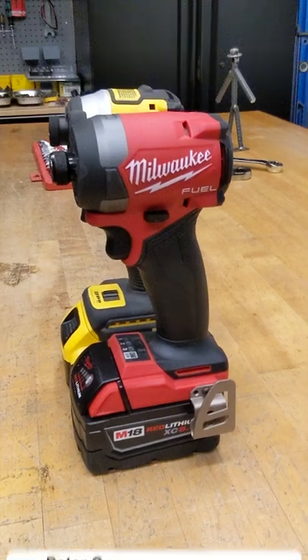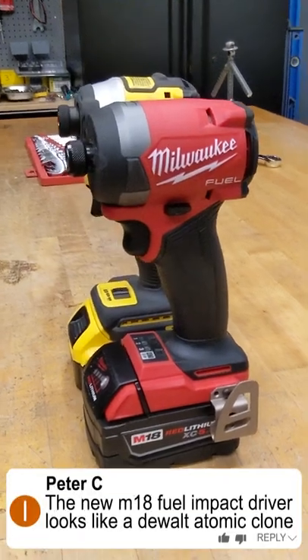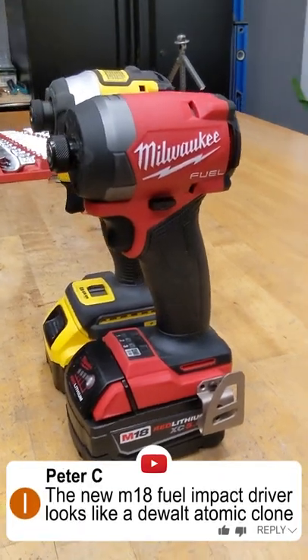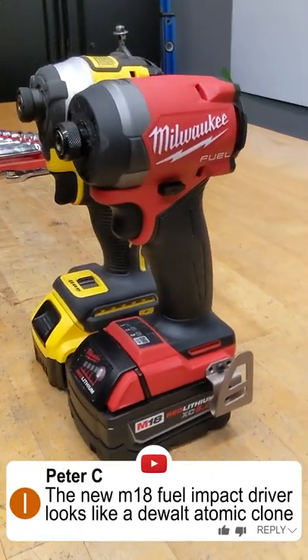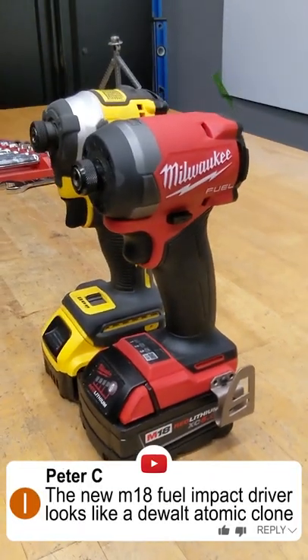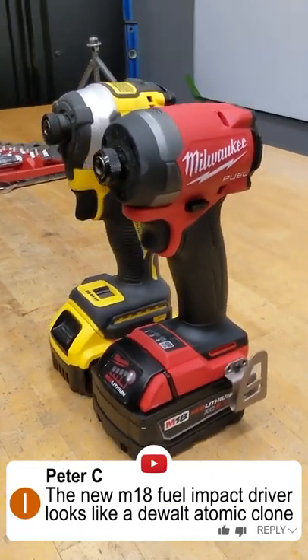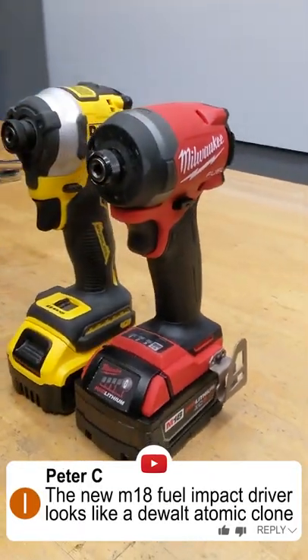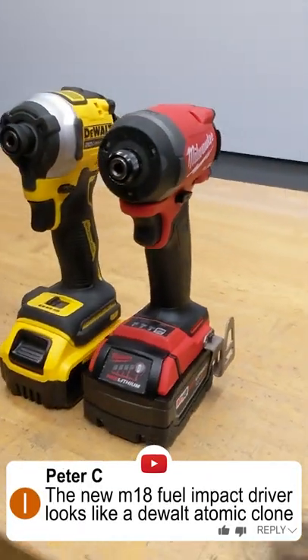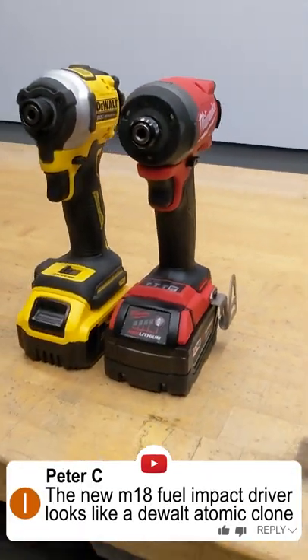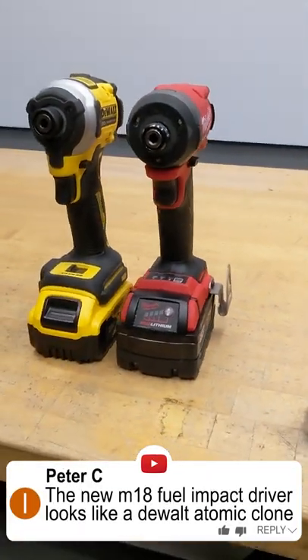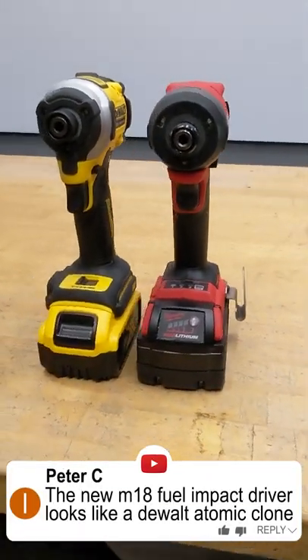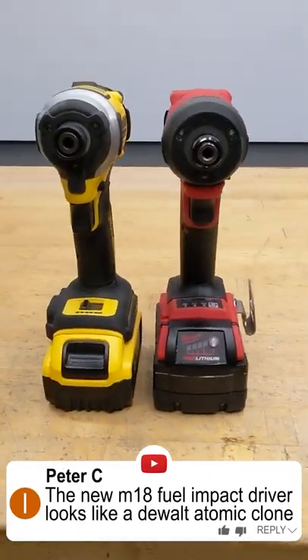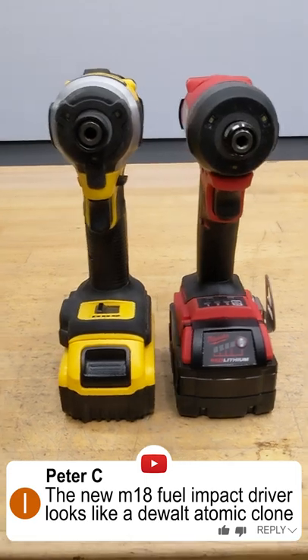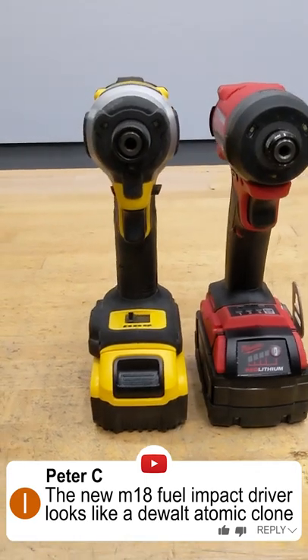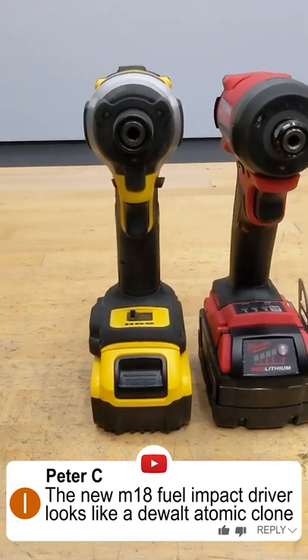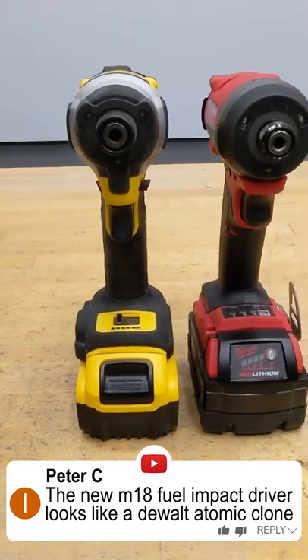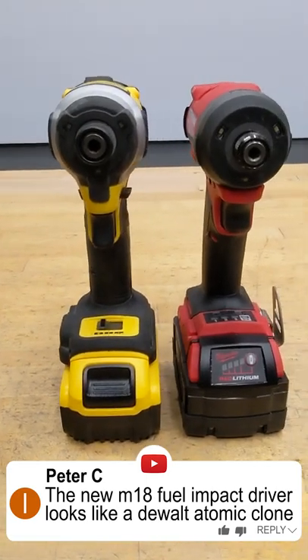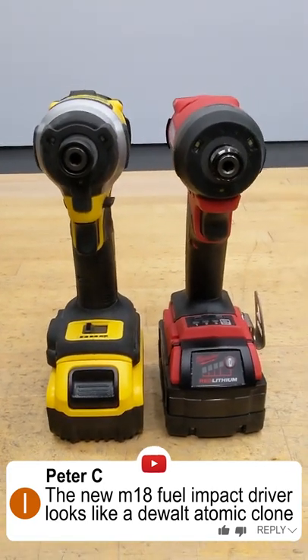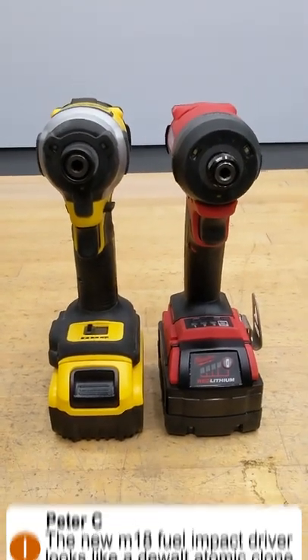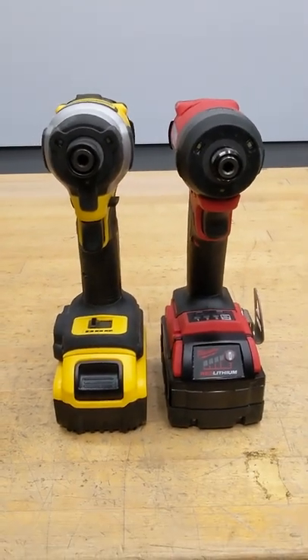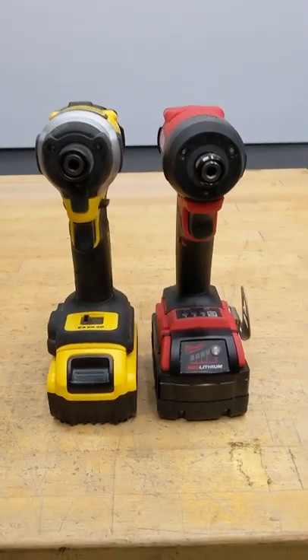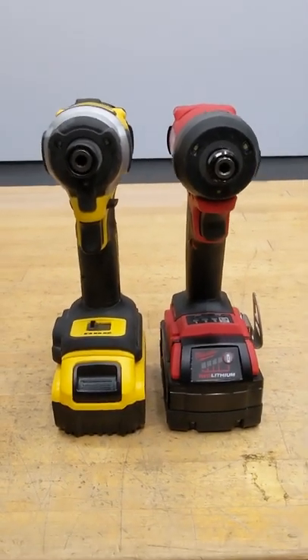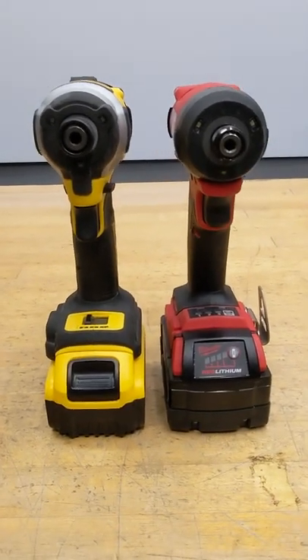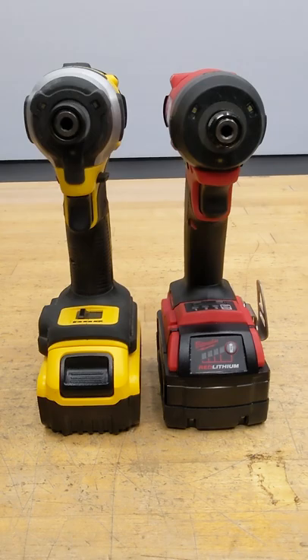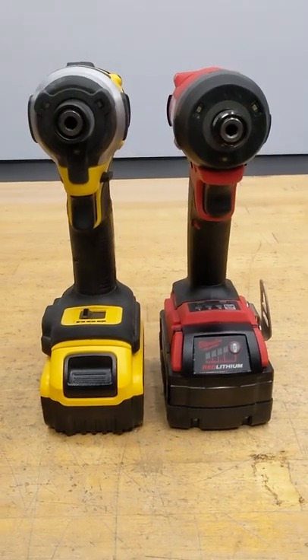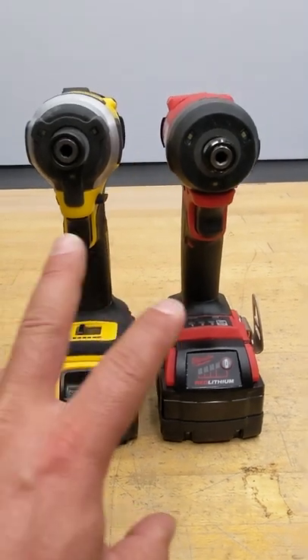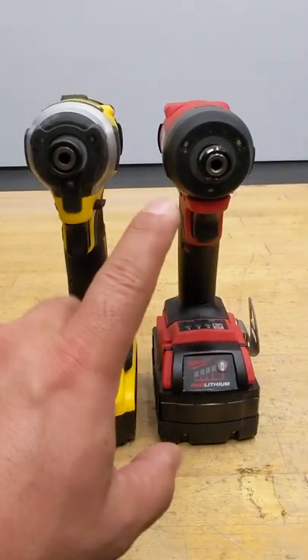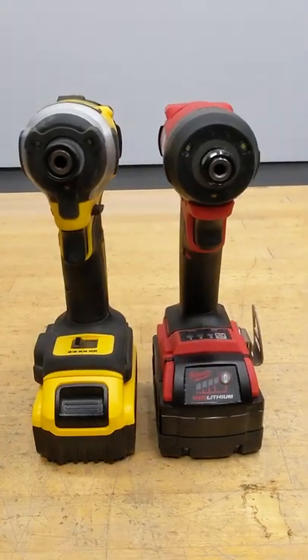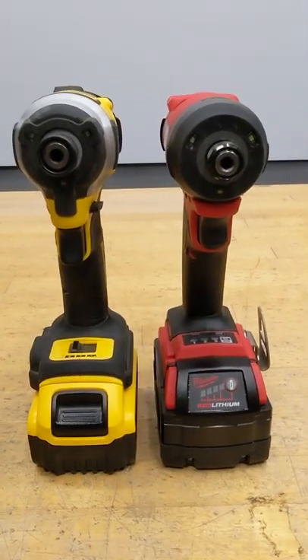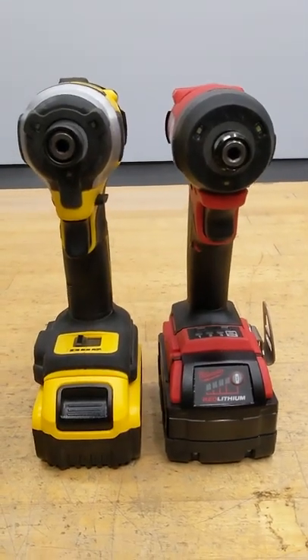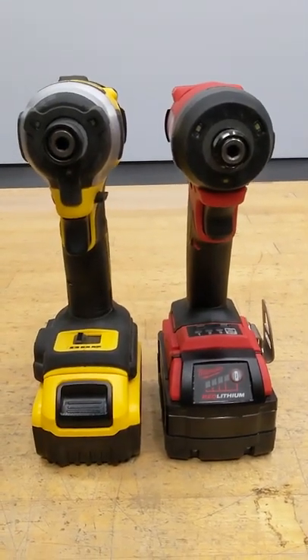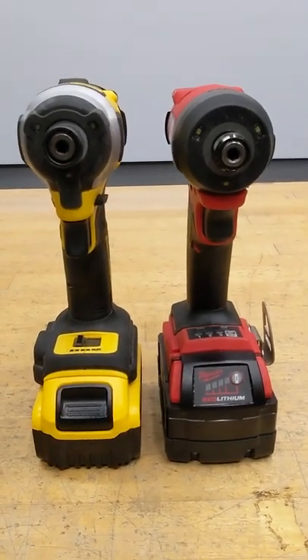We got a comment from Peter C. He says that the Gen 4 from Milwaukee is a clone of the DeWalt Atomic Impact driver, but pretty much the similarities end at the tri-light LEDs.